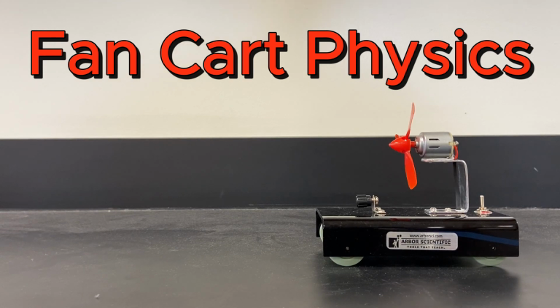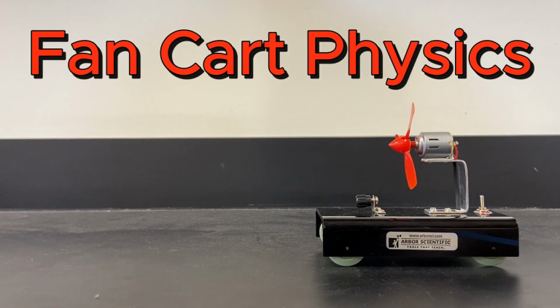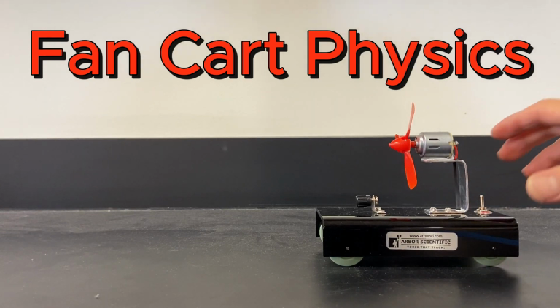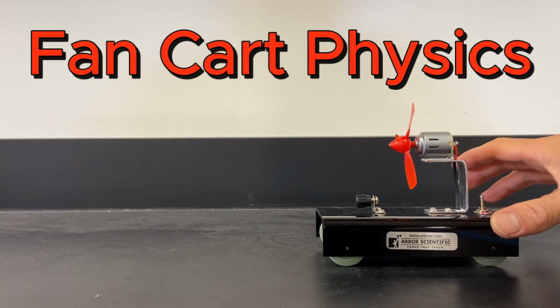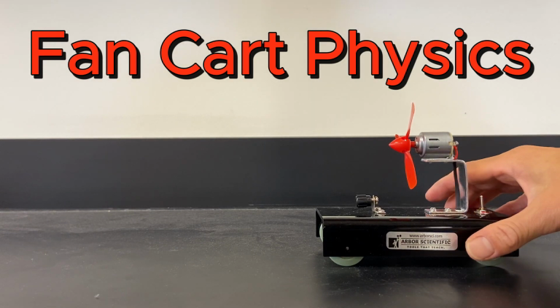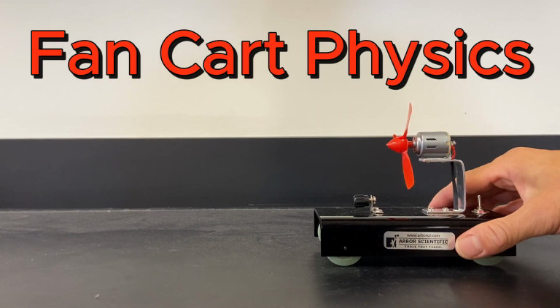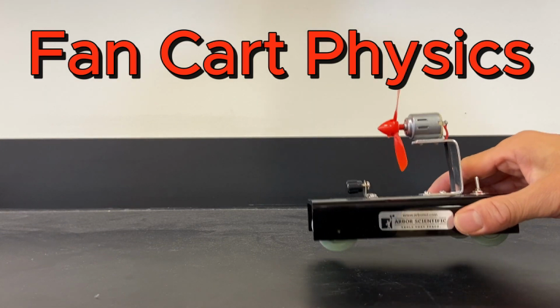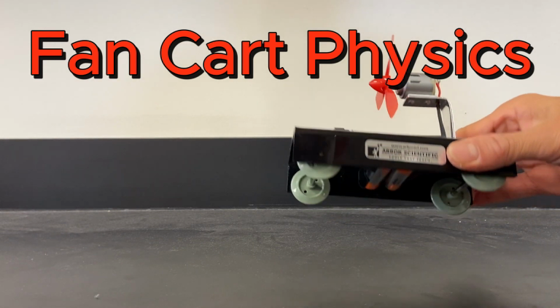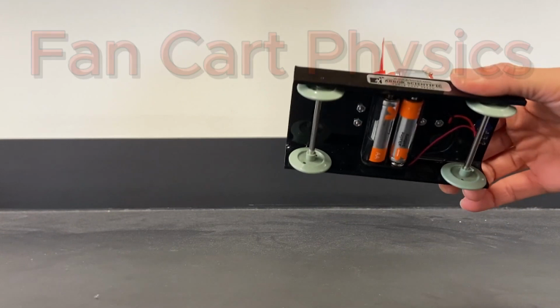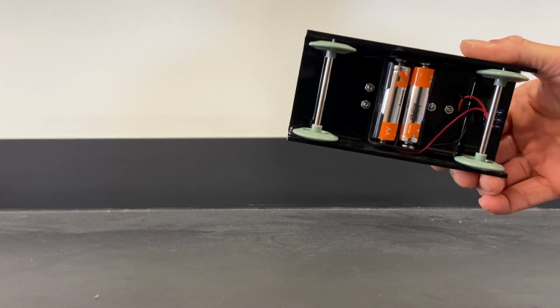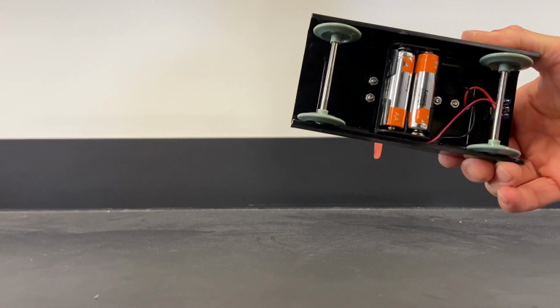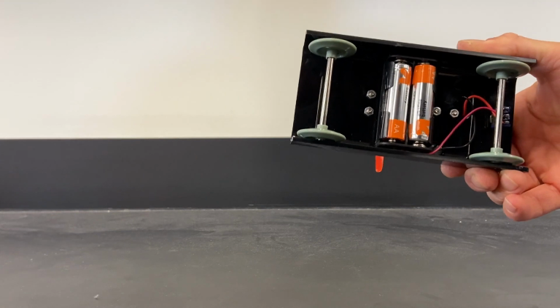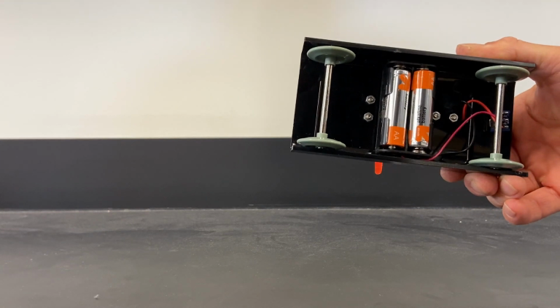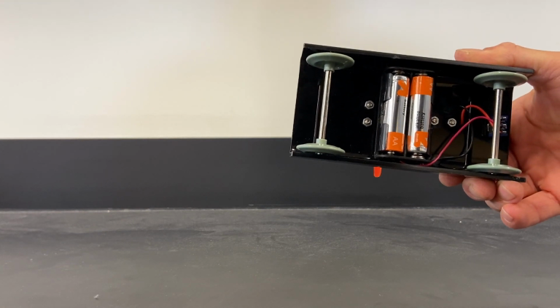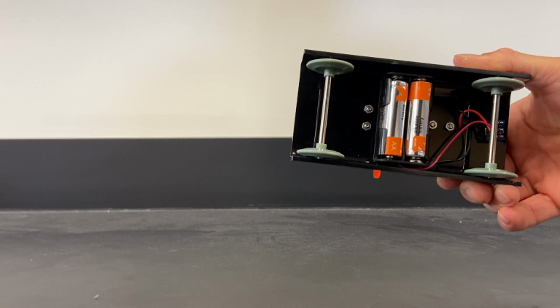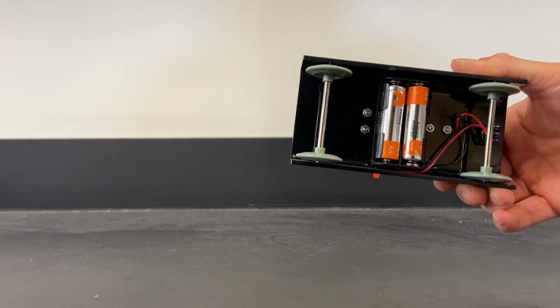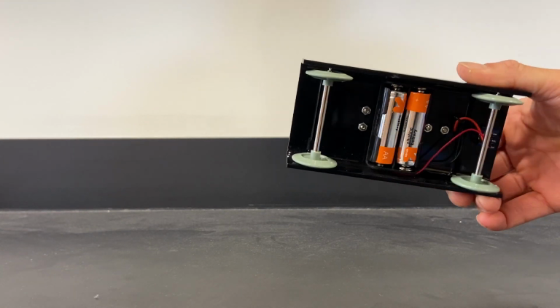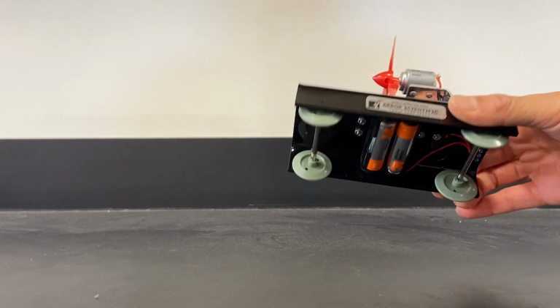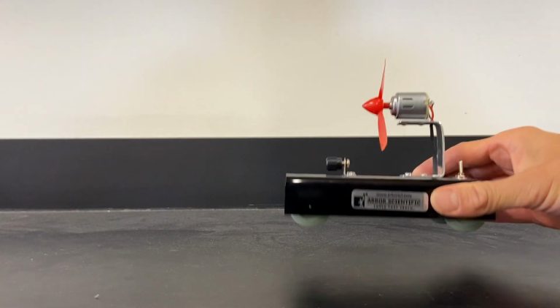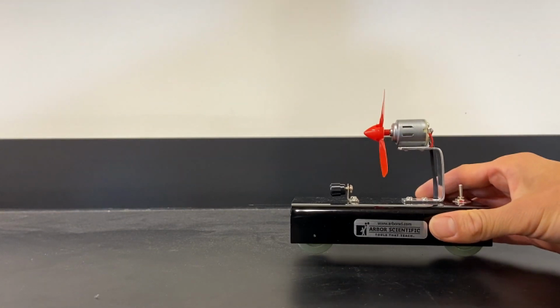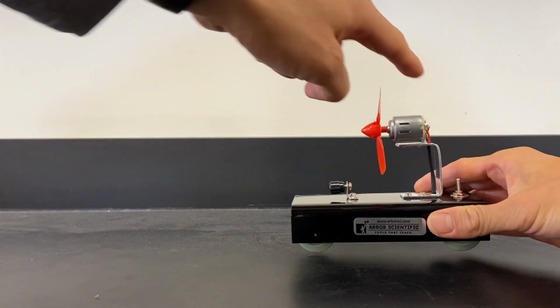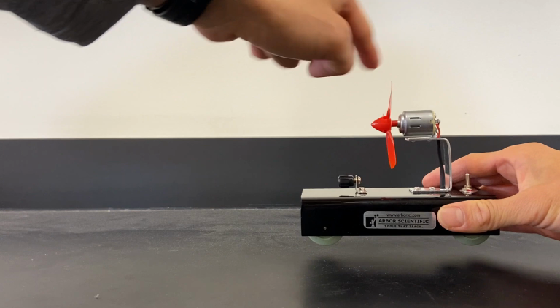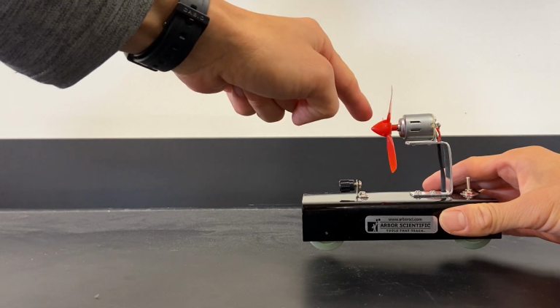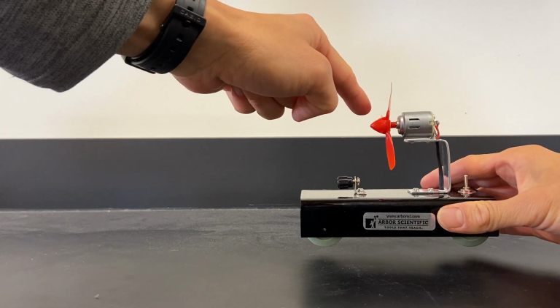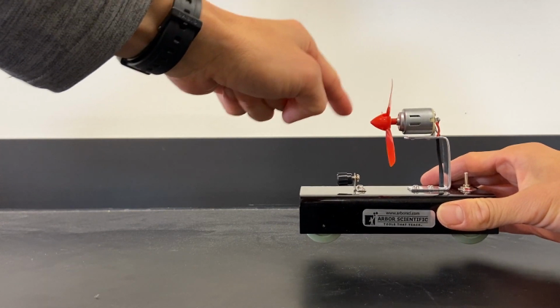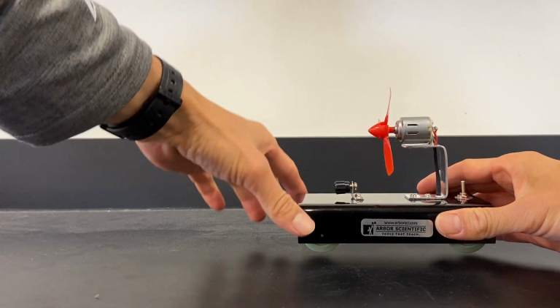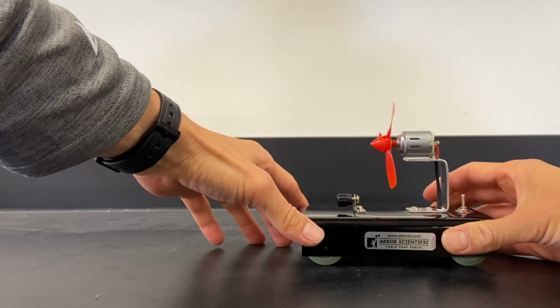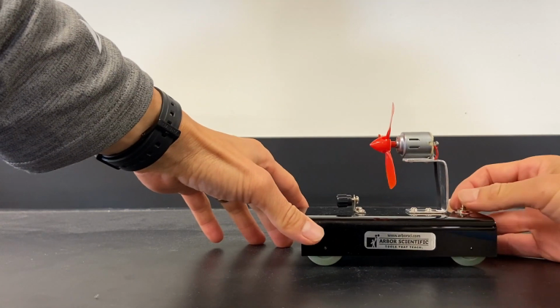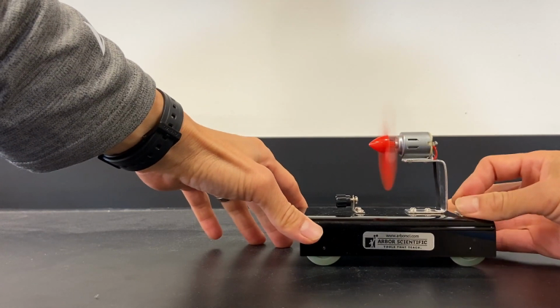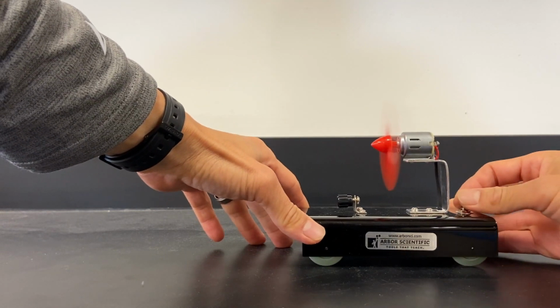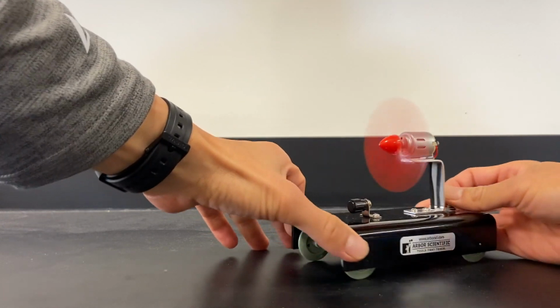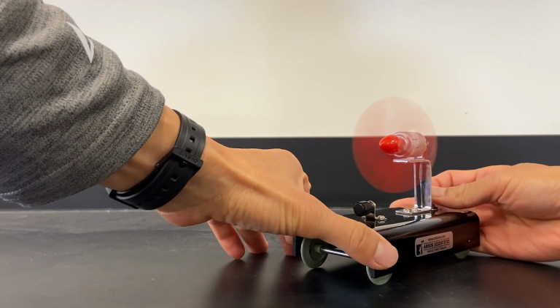In this video I want to show you a fan cart. On the bottom side you can see there's a battery, a couple of AA batteries. There's a motor up here and it's got a little fan blade. If I turn it on, the blade rotates.